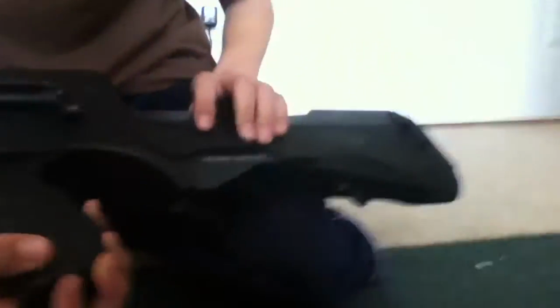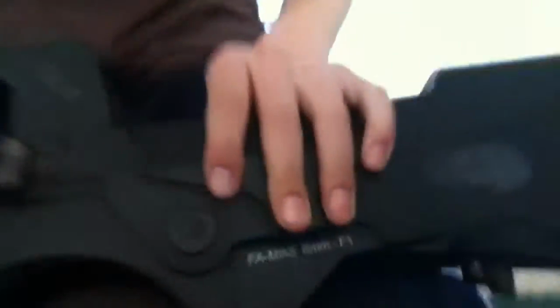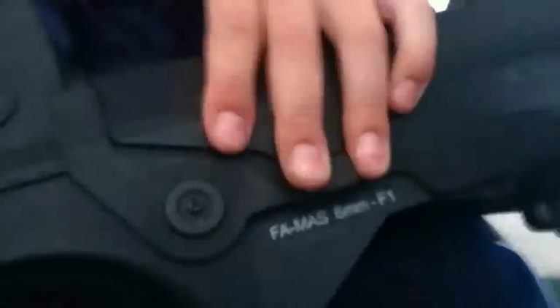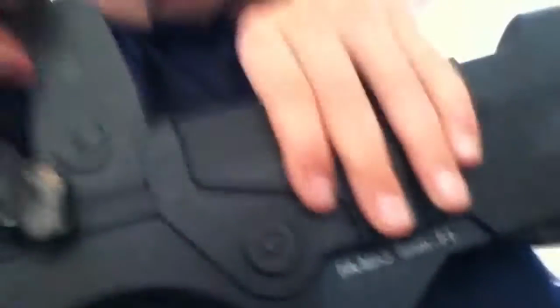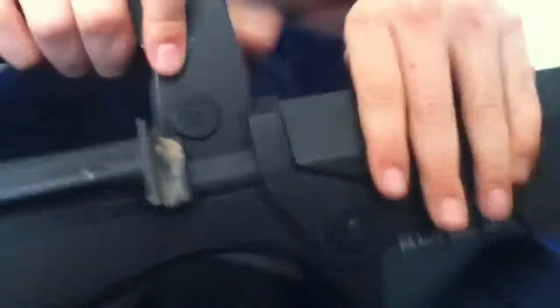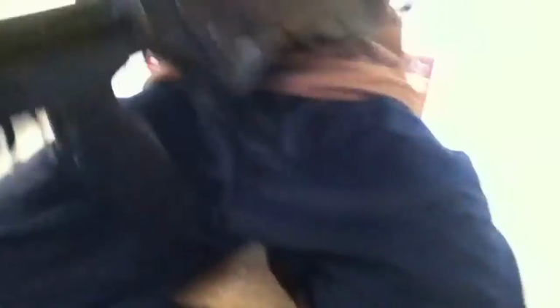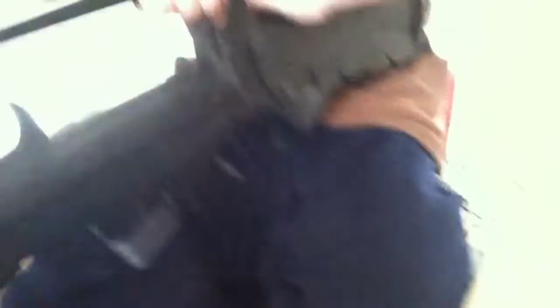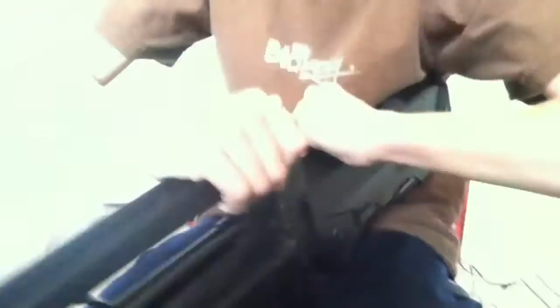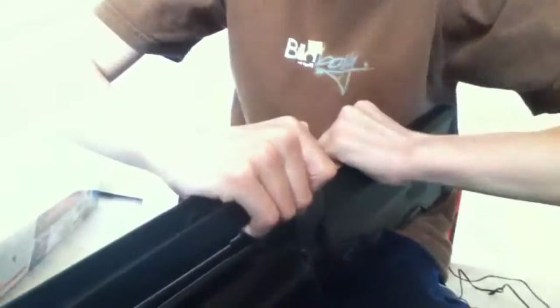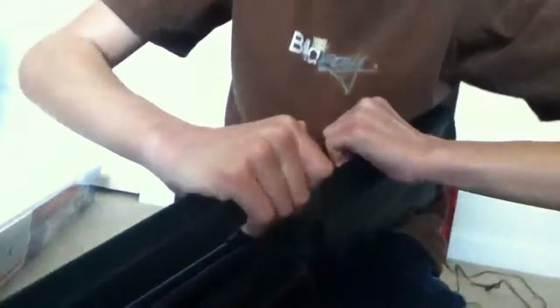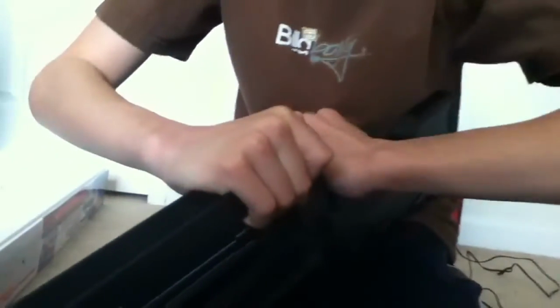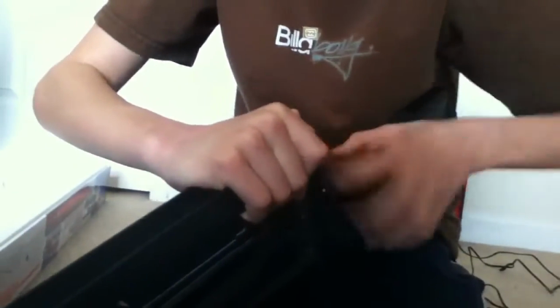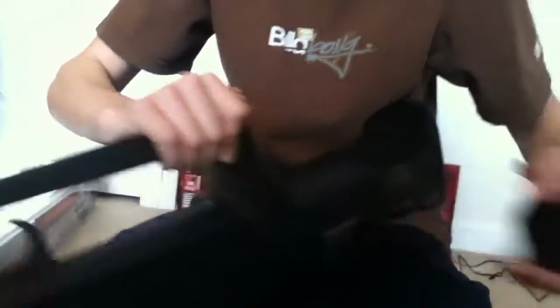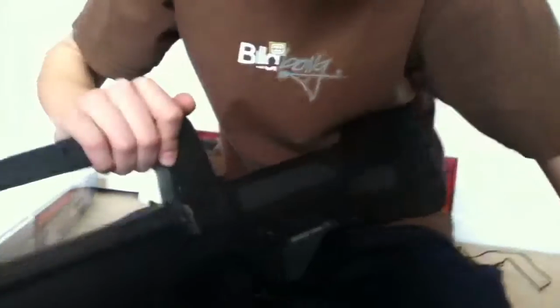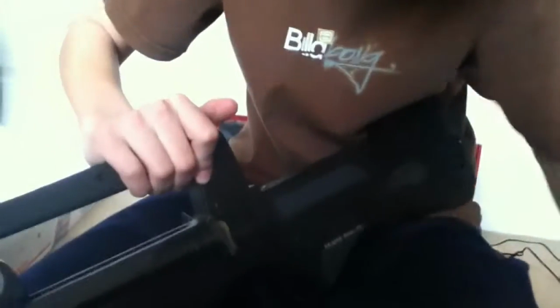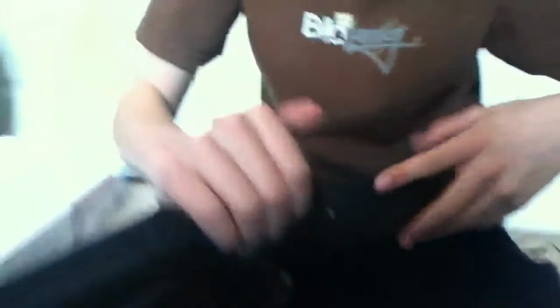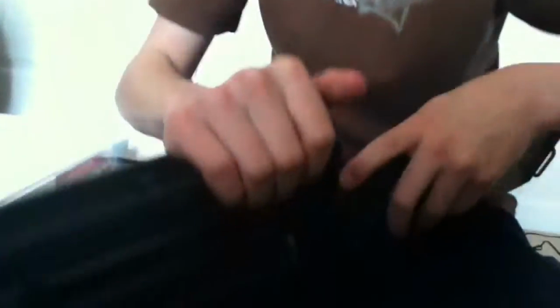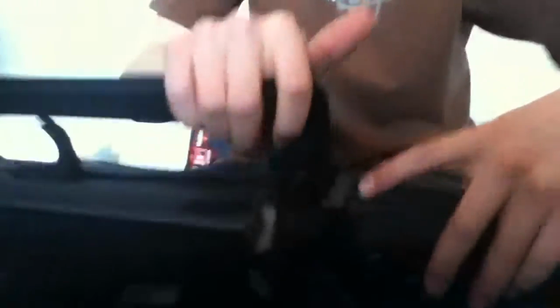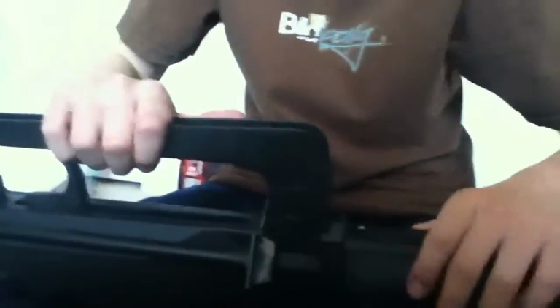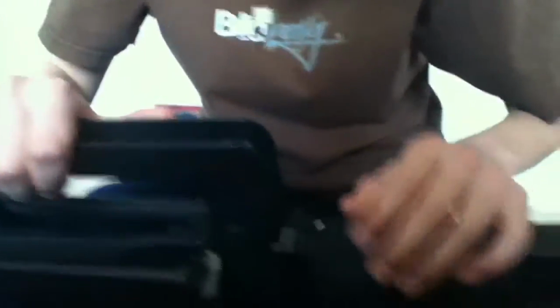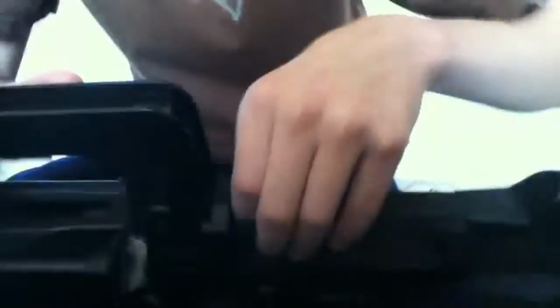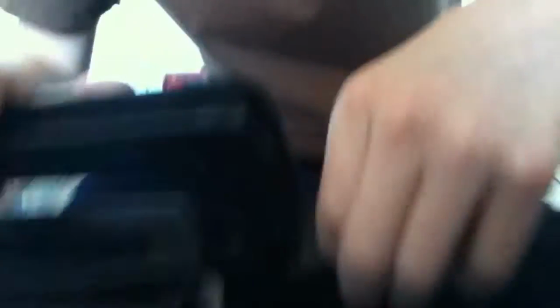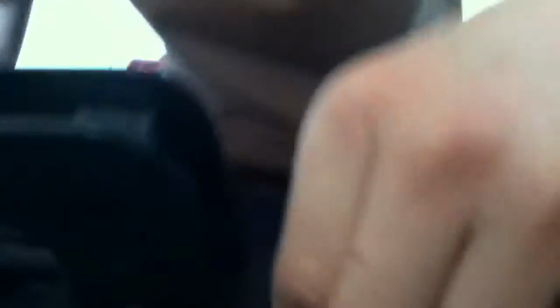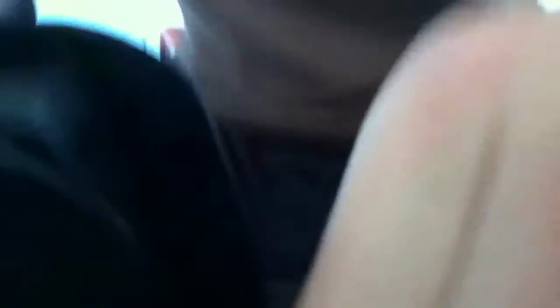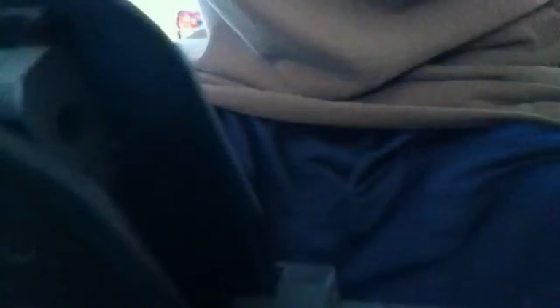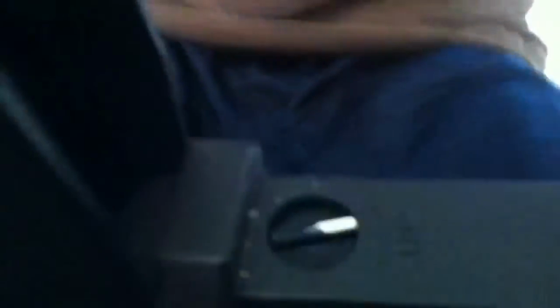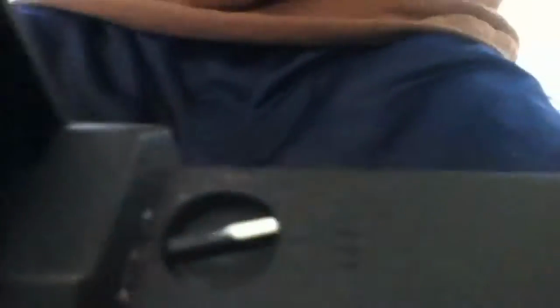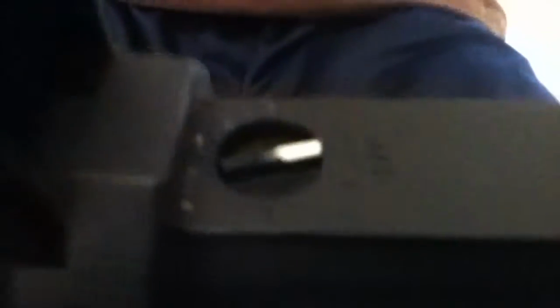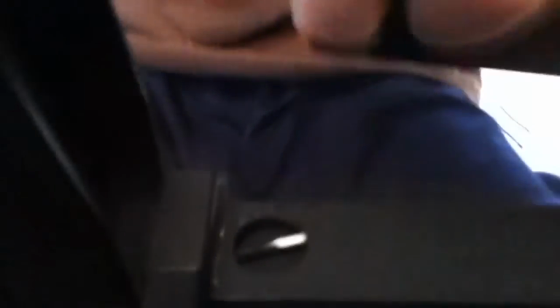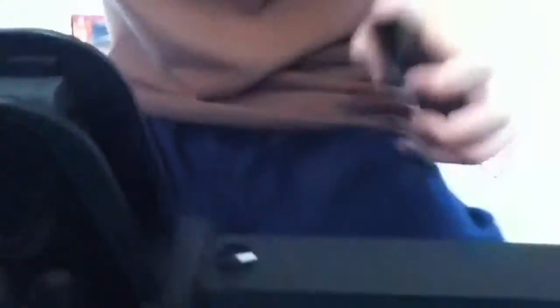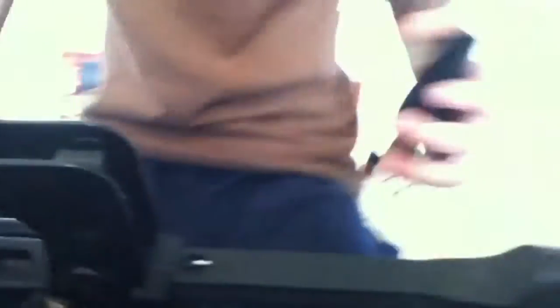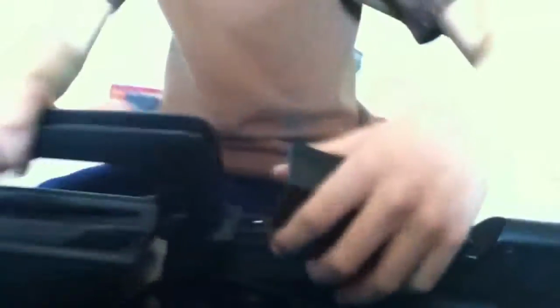And then in here, you pull this off and you have your hop-up right here. Just twist it around — nice and easy.